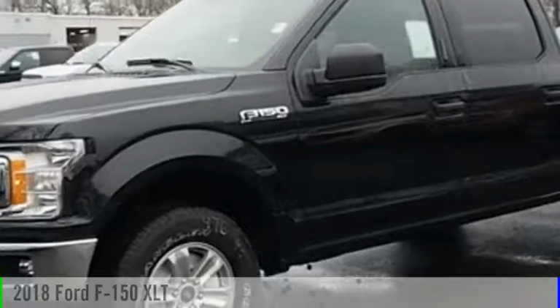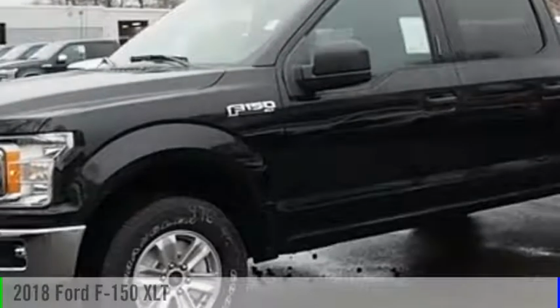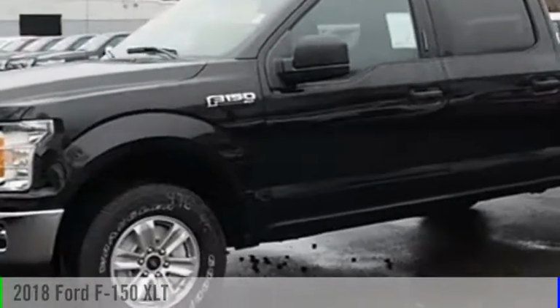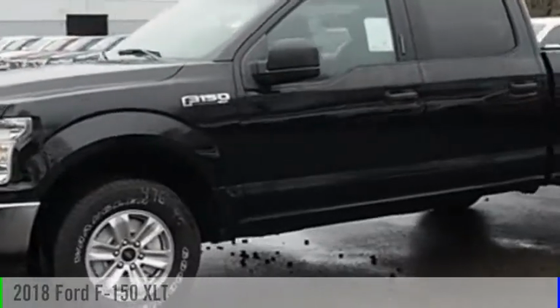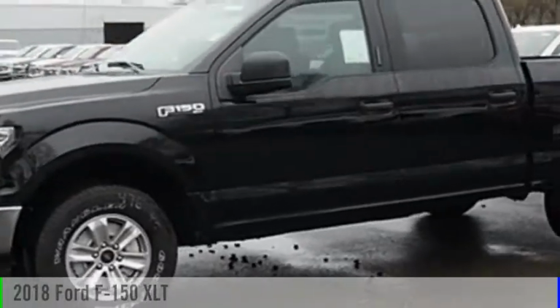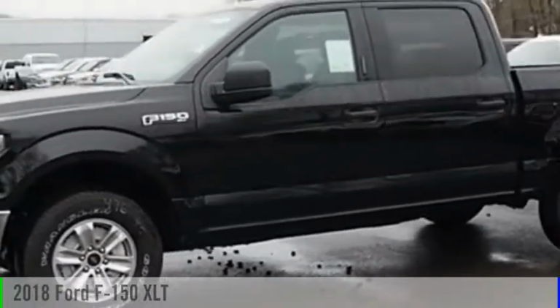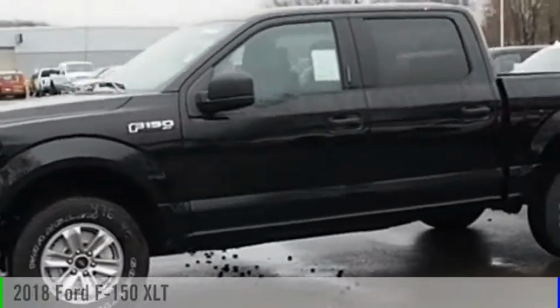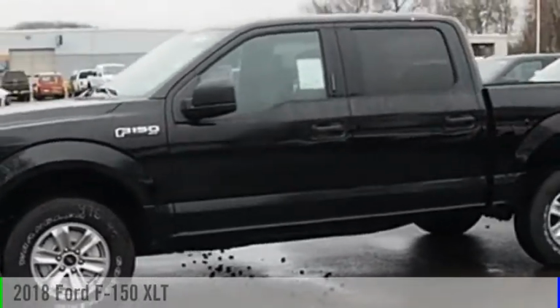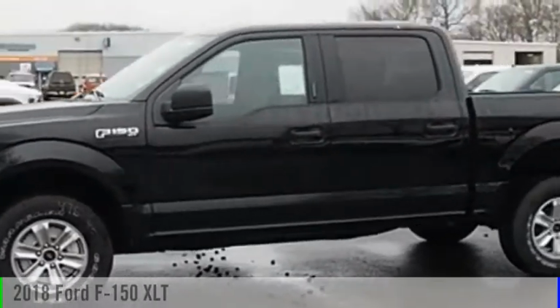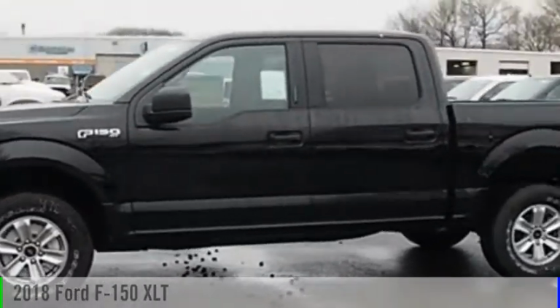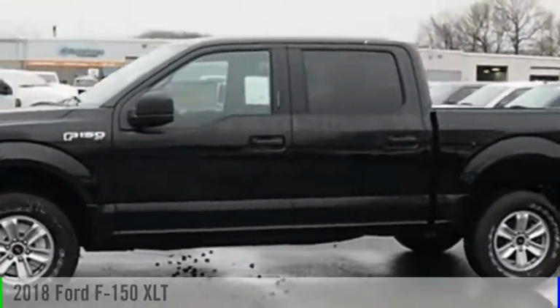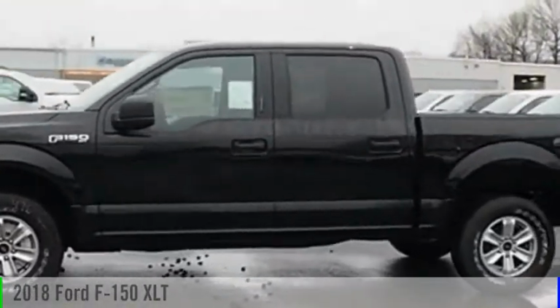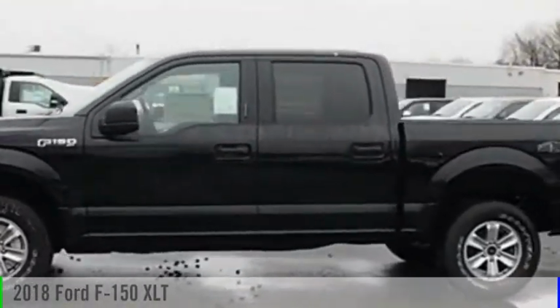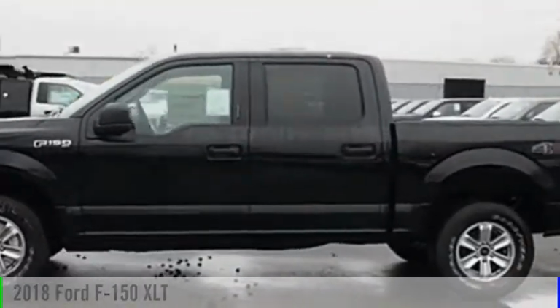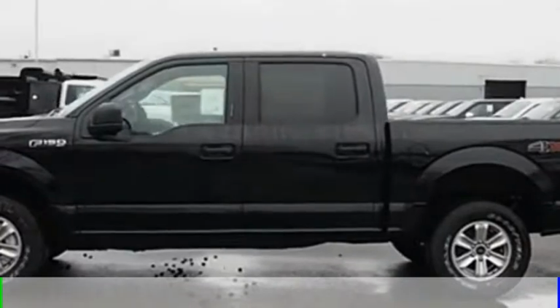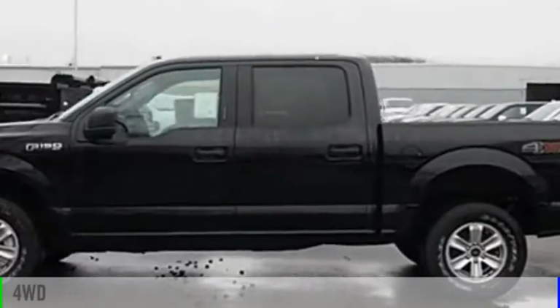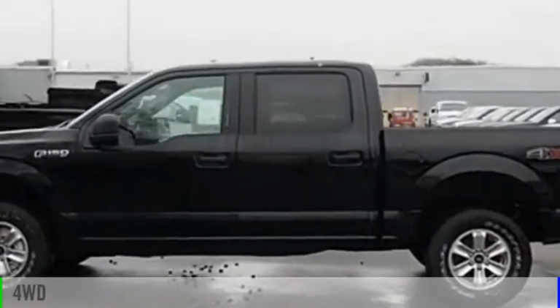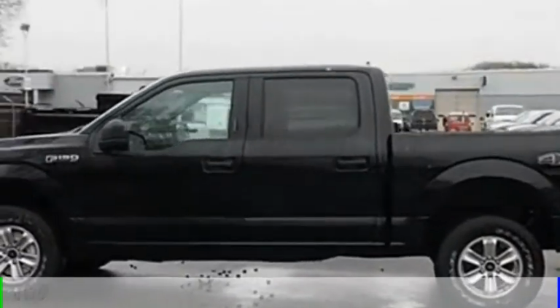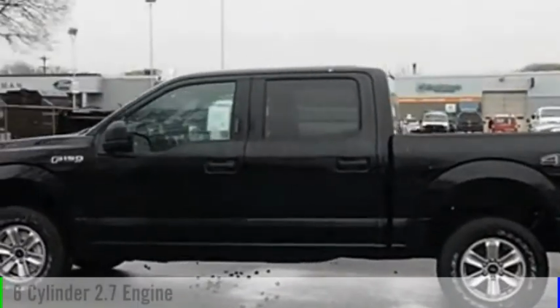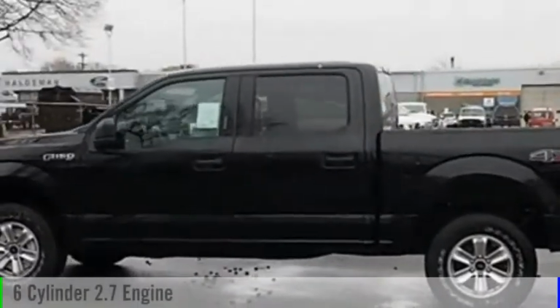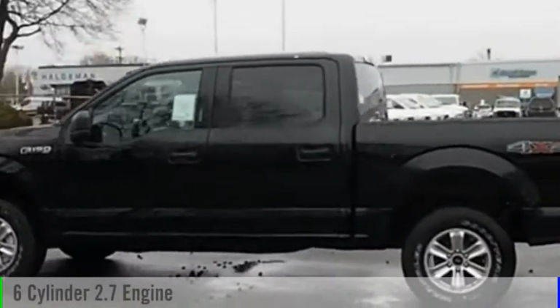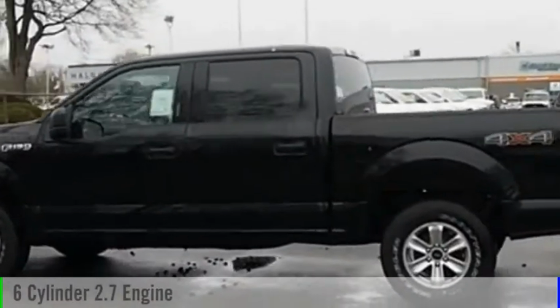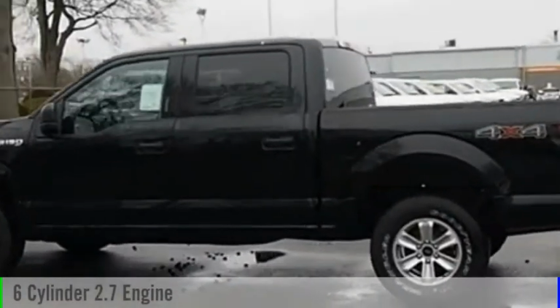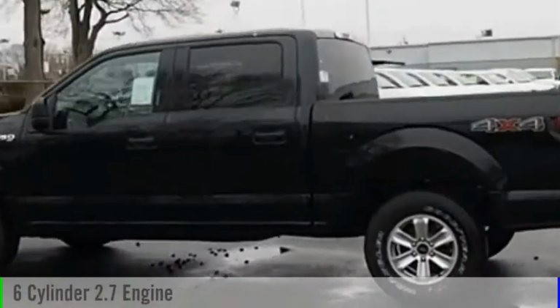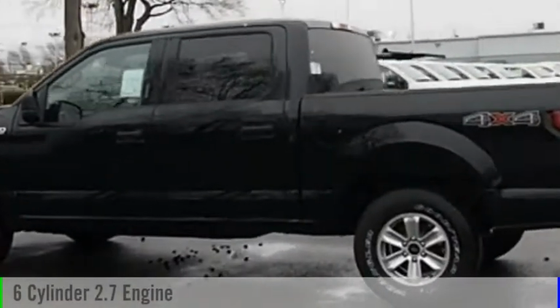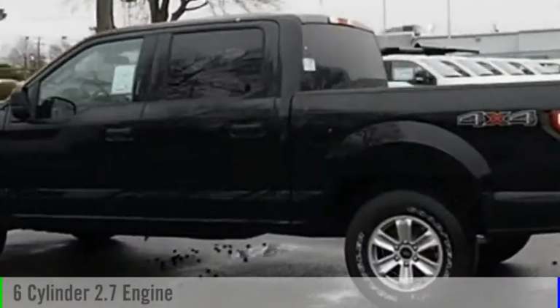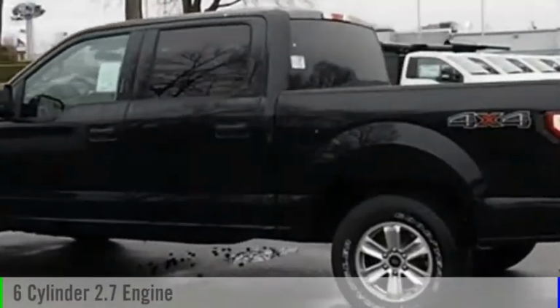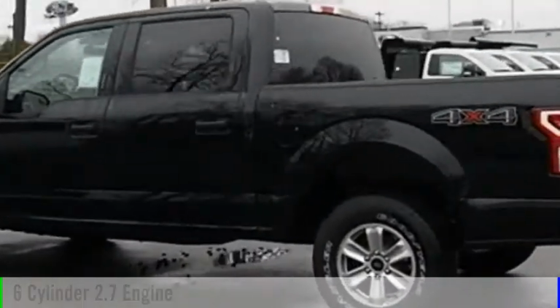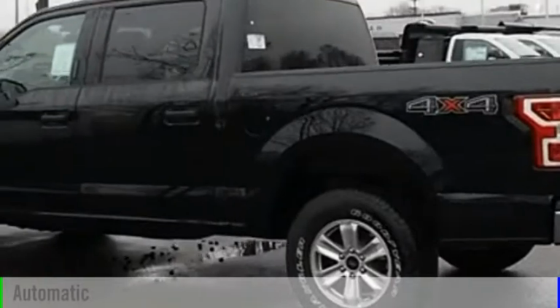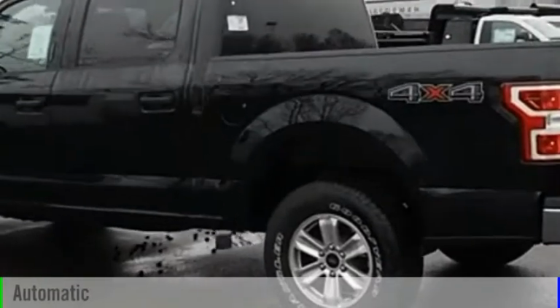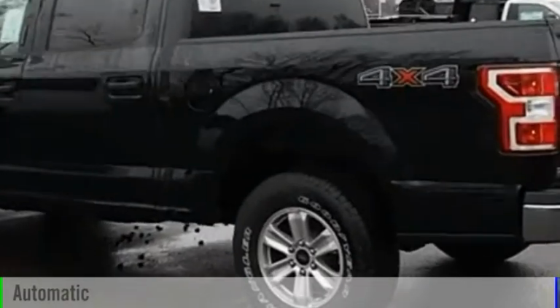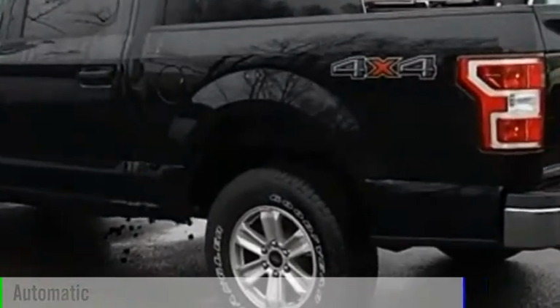Hi and take a look at the 2018 F-150. This vehicle is powered by a four-wheel drive, six-cylinder, 2.7-liter engine, and comes with an automatic transmission.